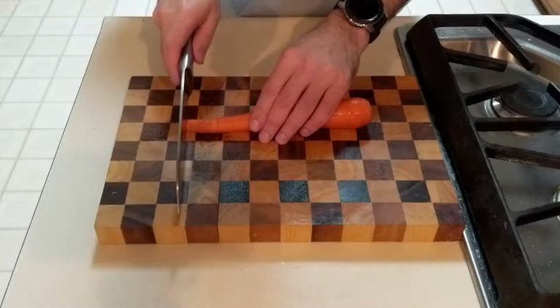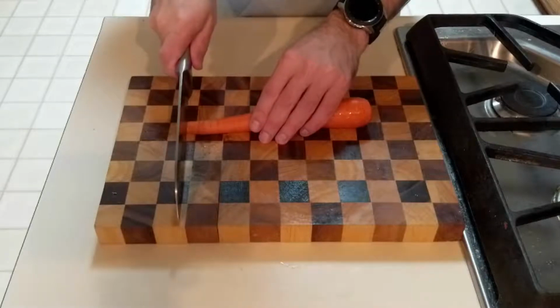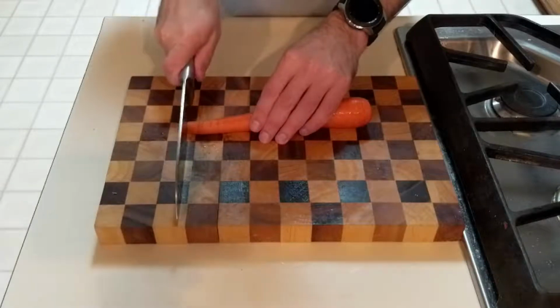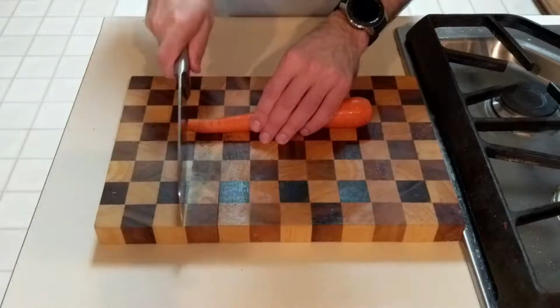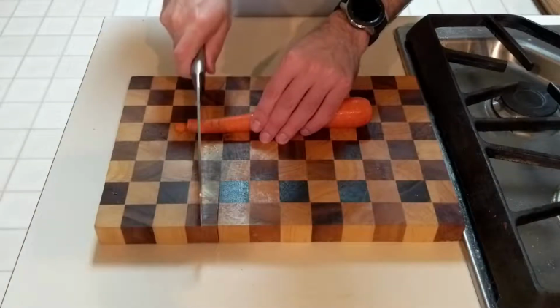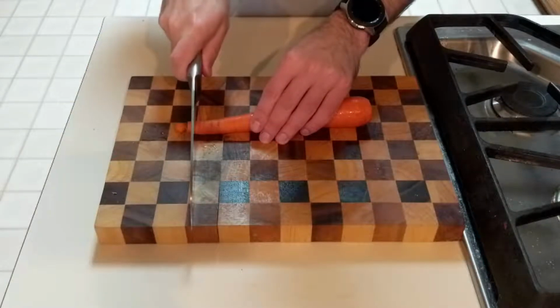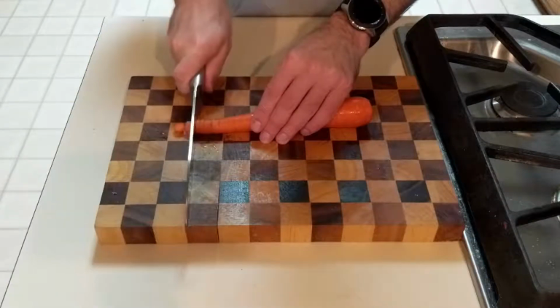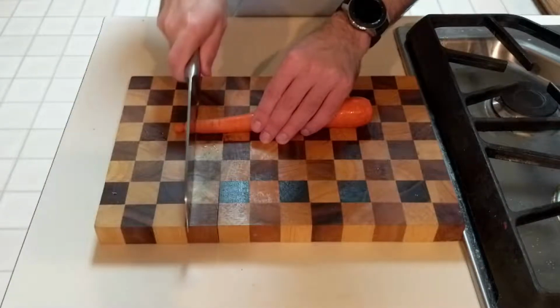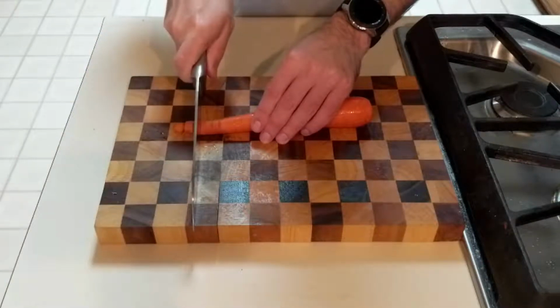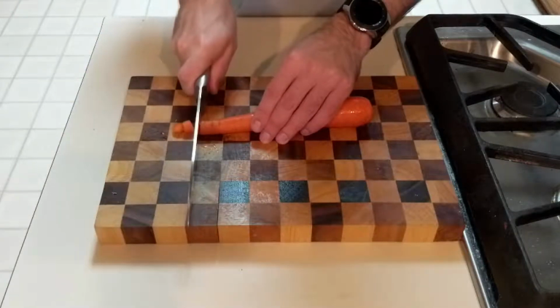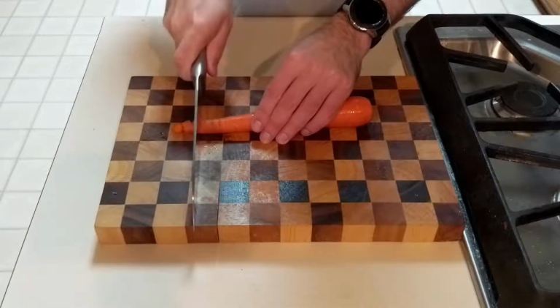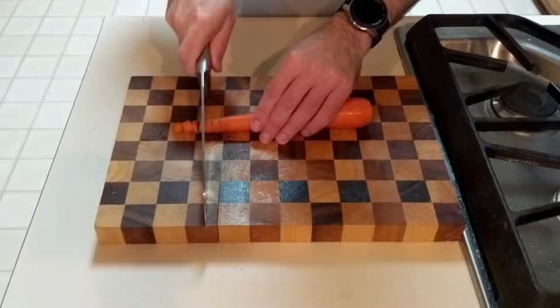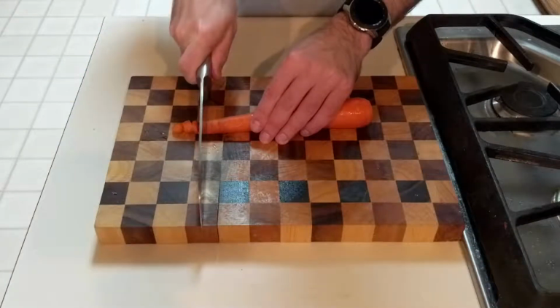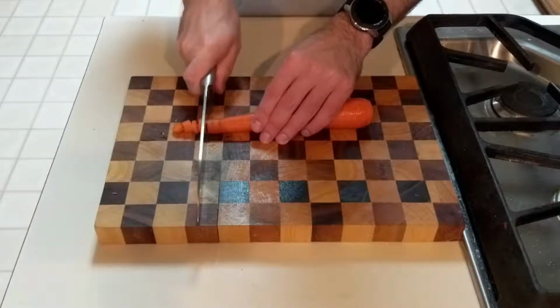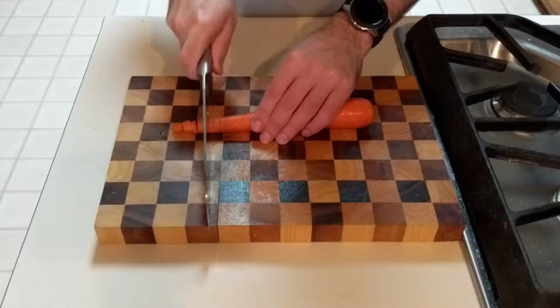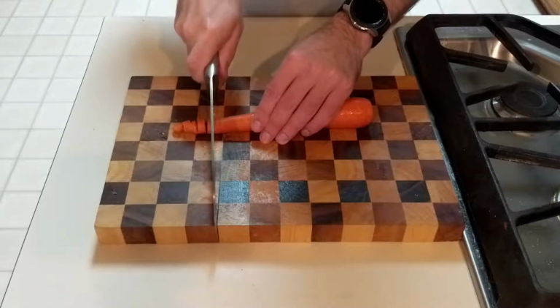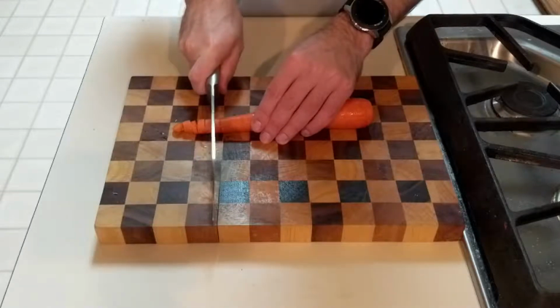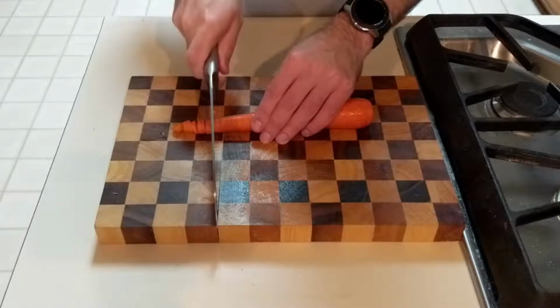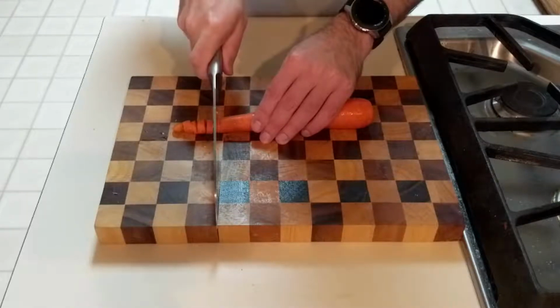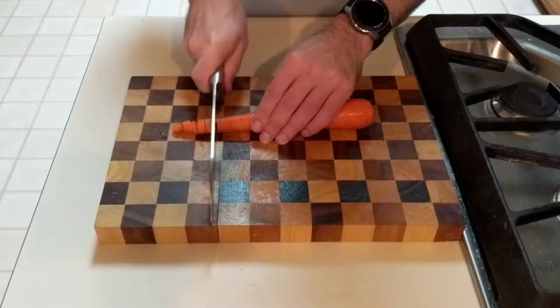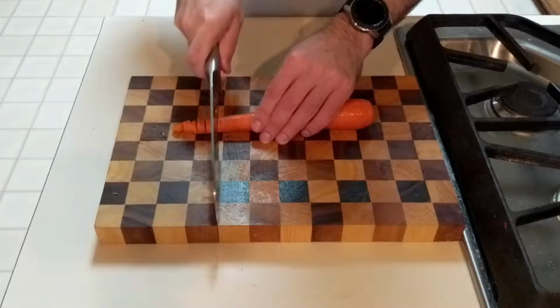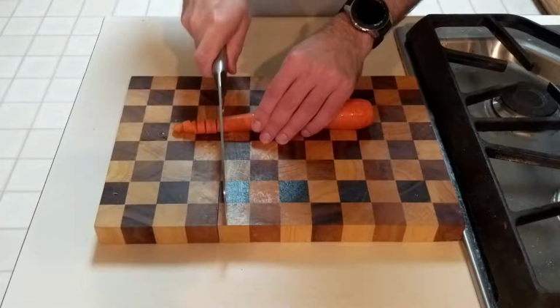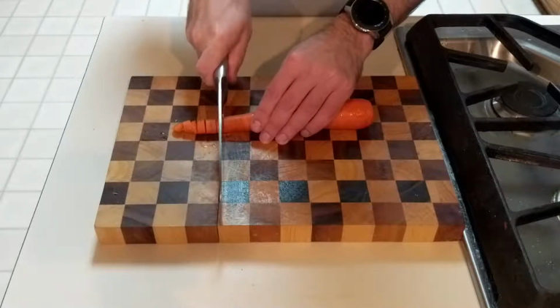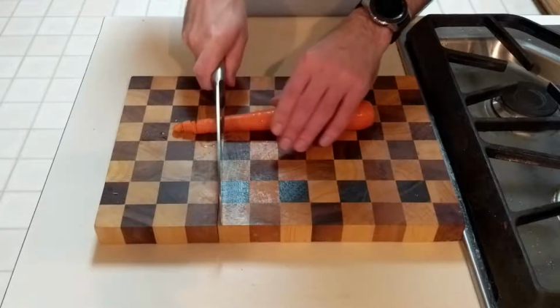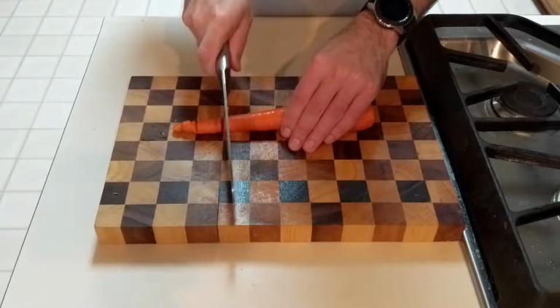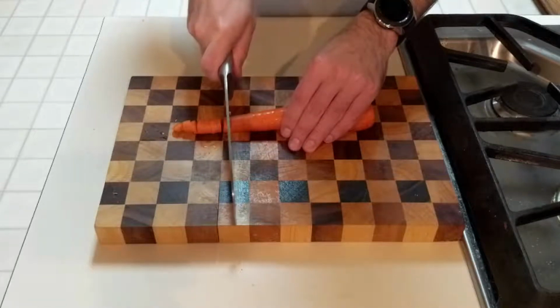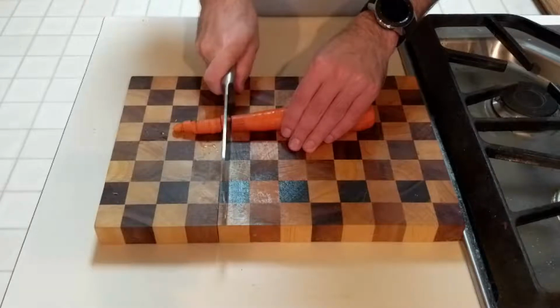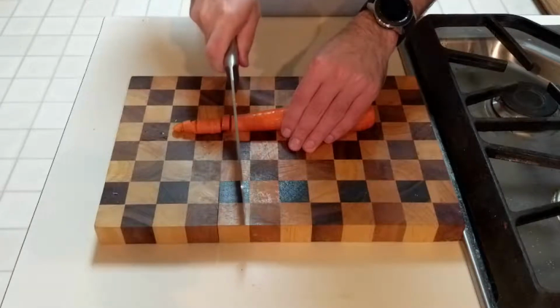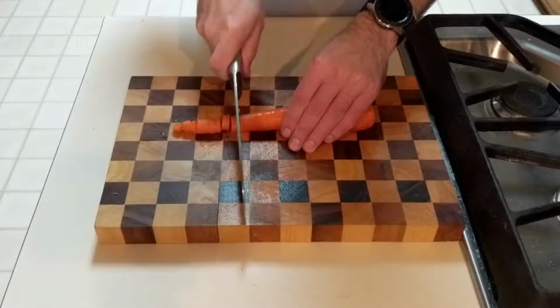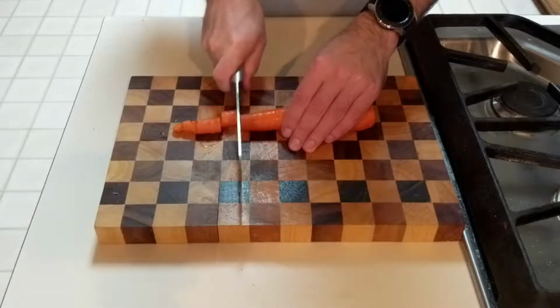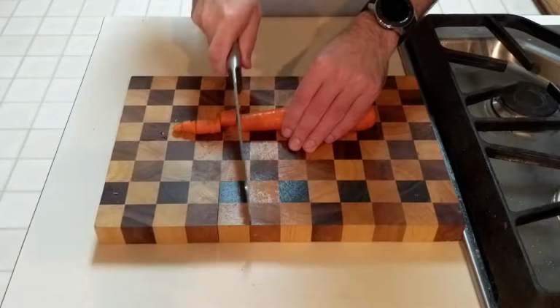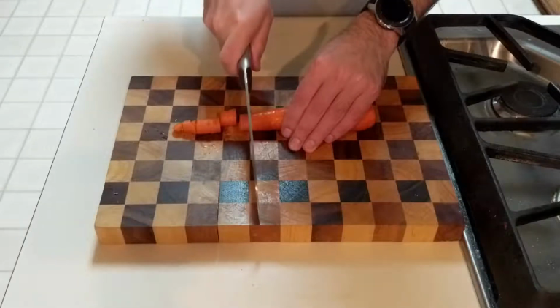I began by cutting up the carrot. Some of the pieces I cut in half, while larger ones I cut into fourths, just so I would have more to put in the bottom of my 8-inch pan to bake it all in.